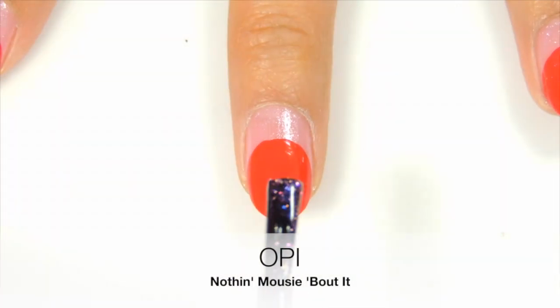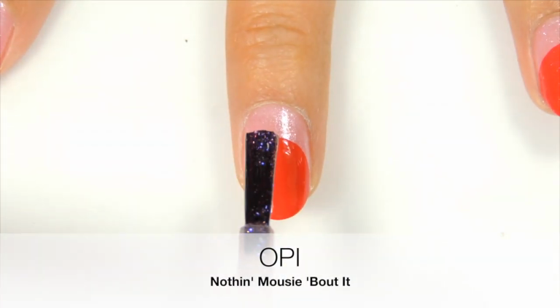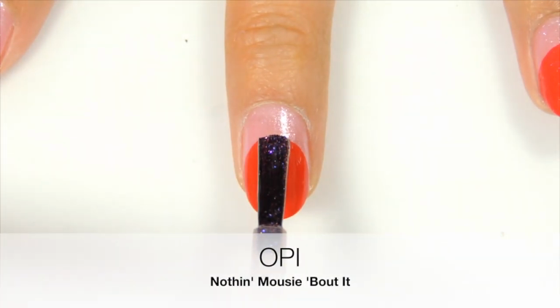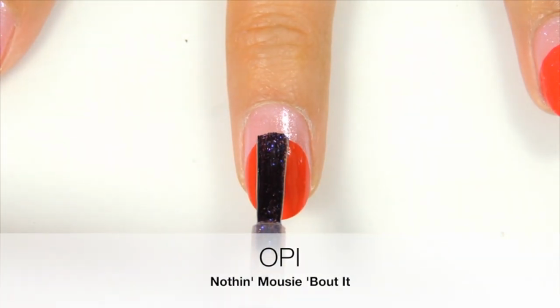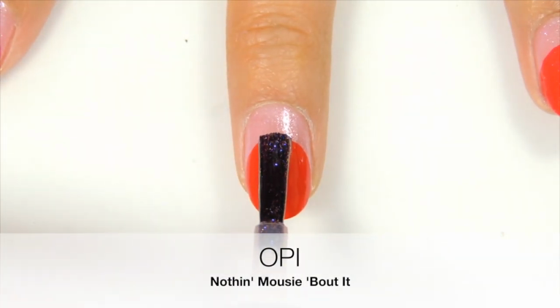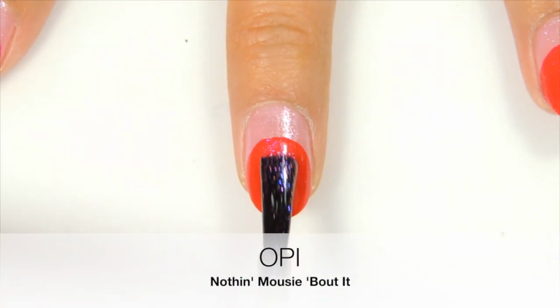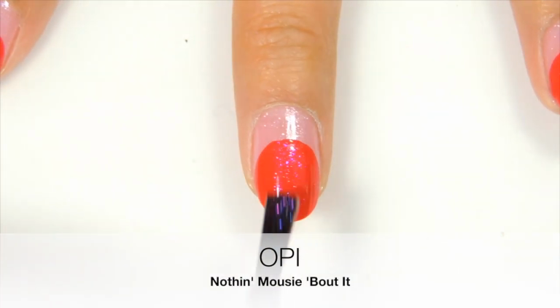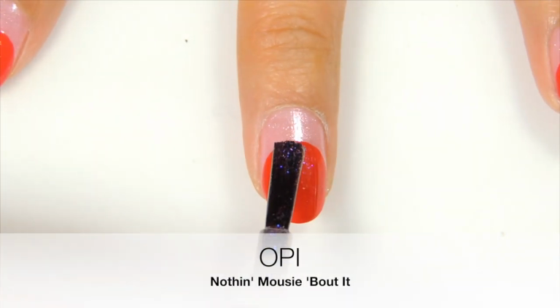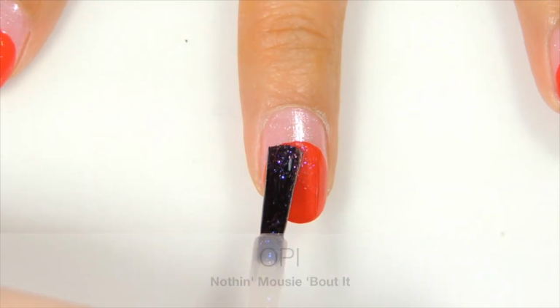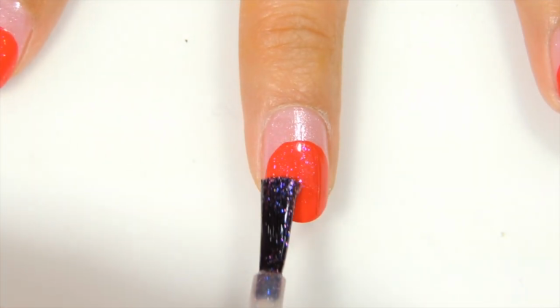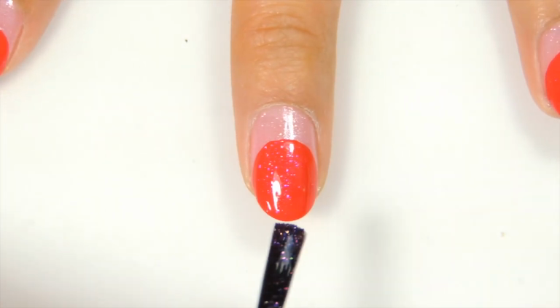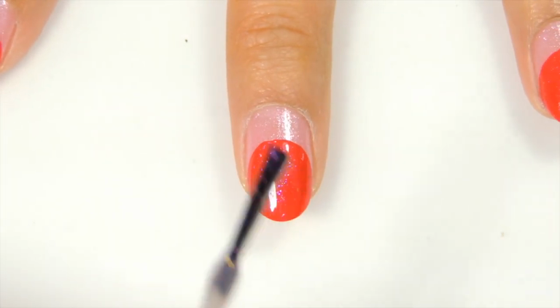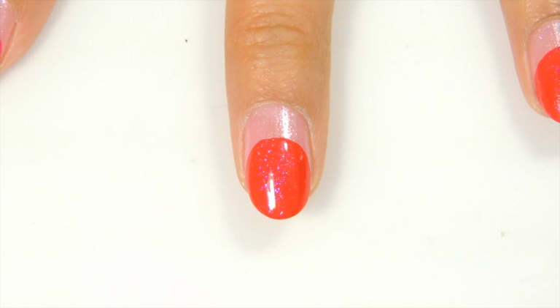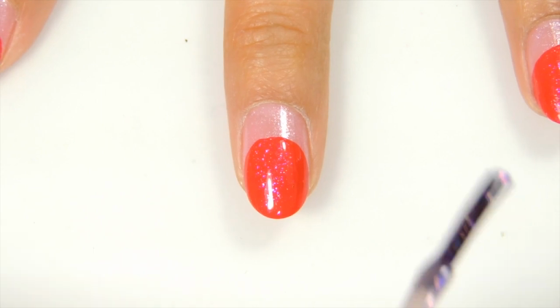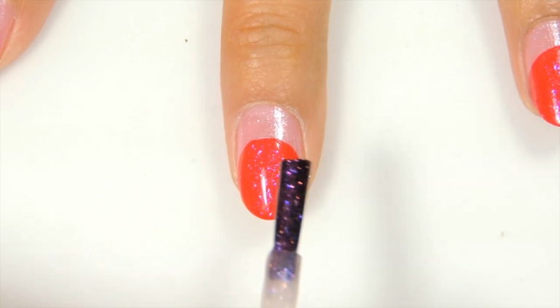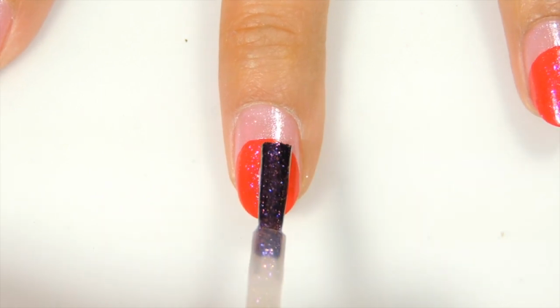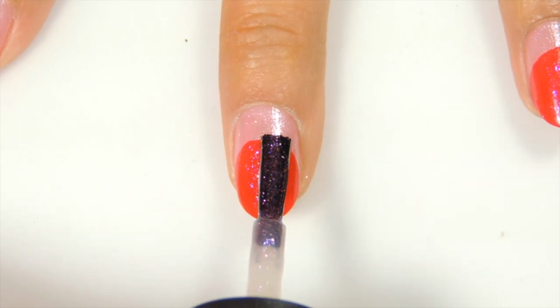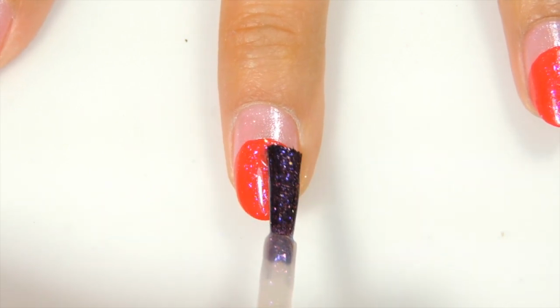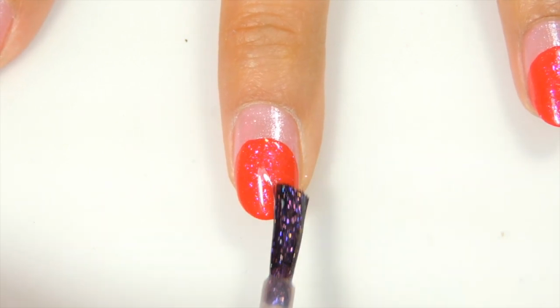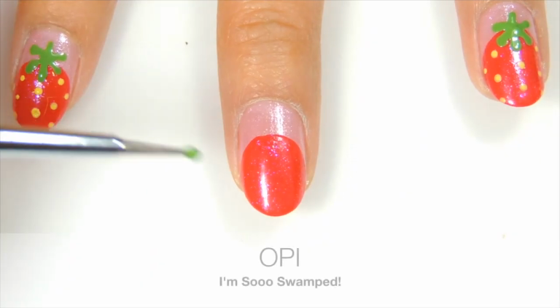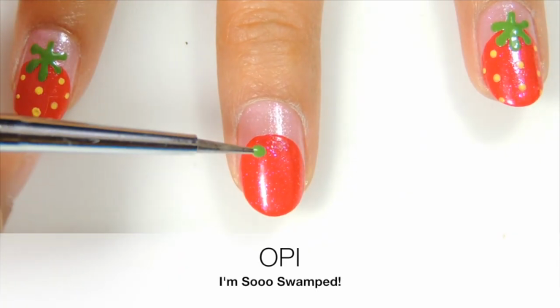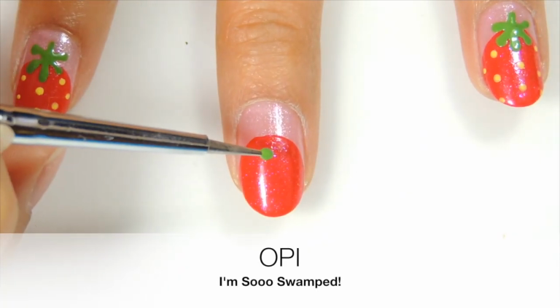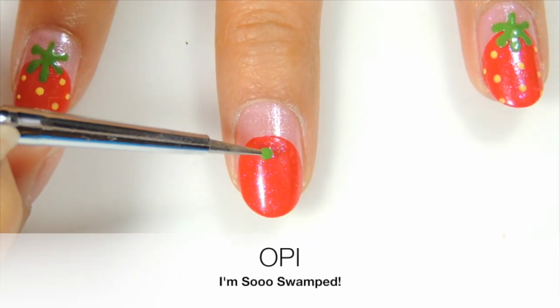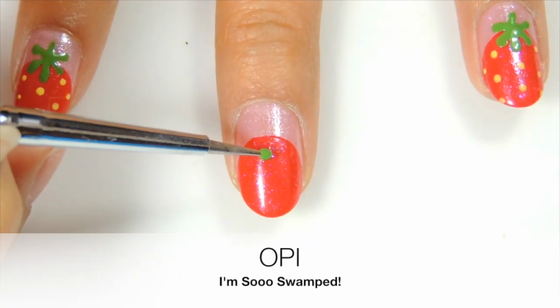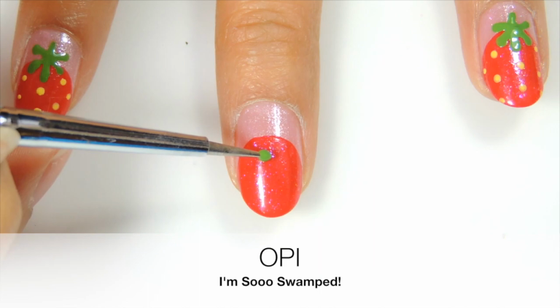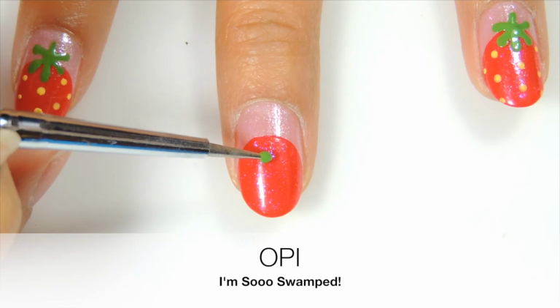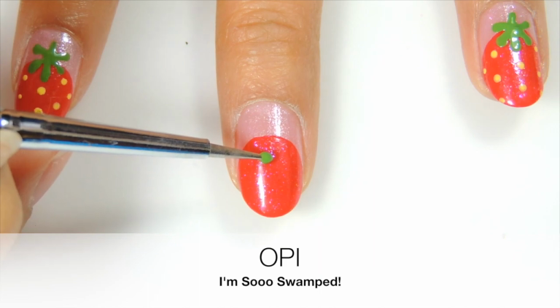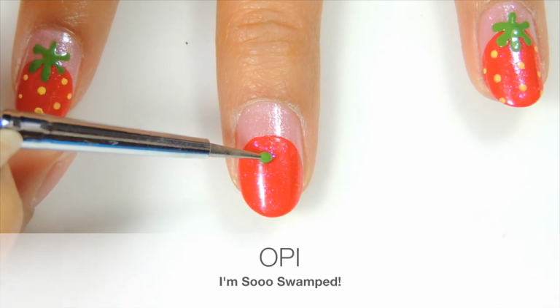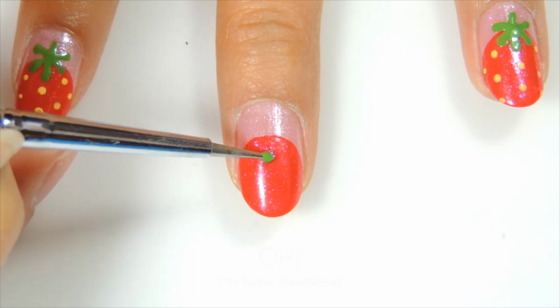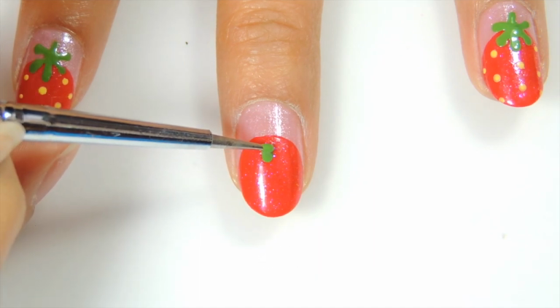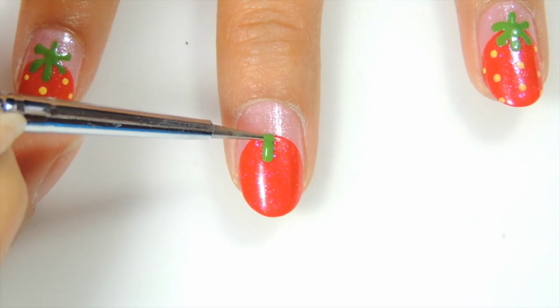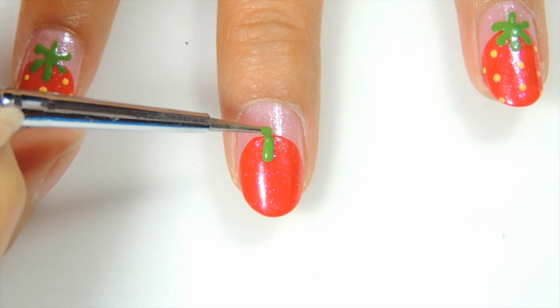Taking a sheer glitter, just apply over the red. Now taking a green polish and a small dotting tool, you want to create leaves for the strawberry.